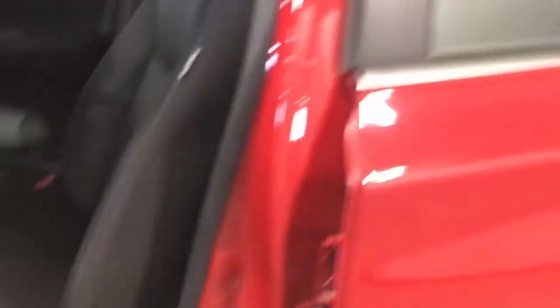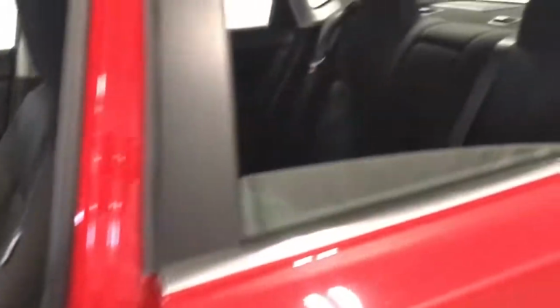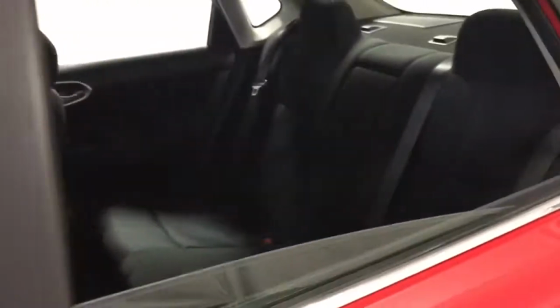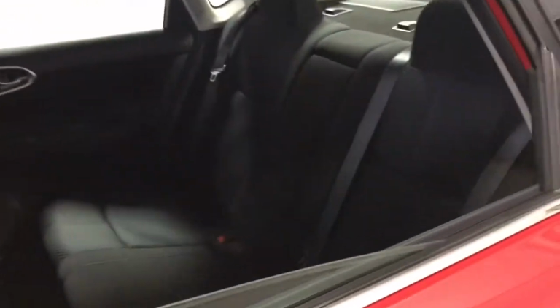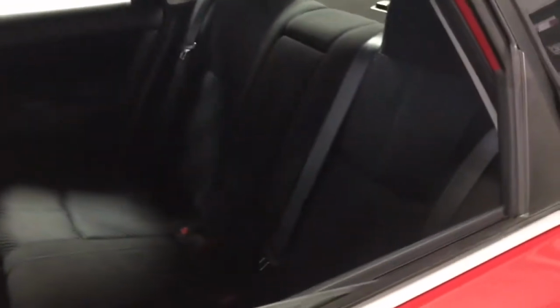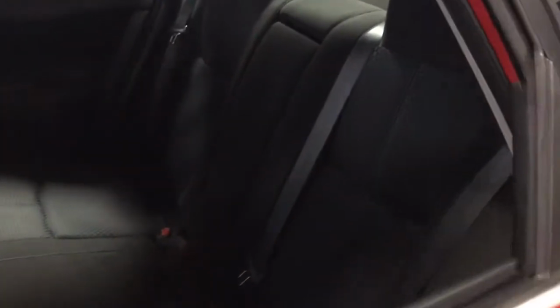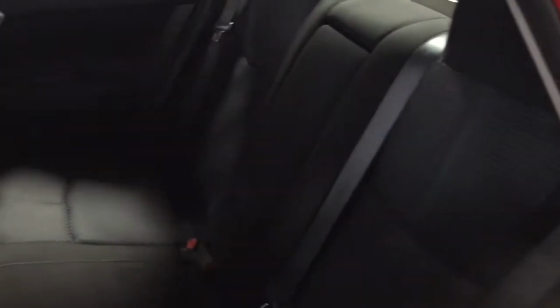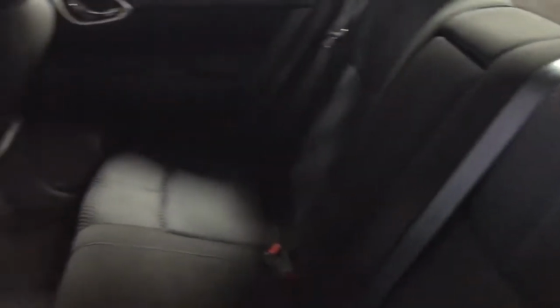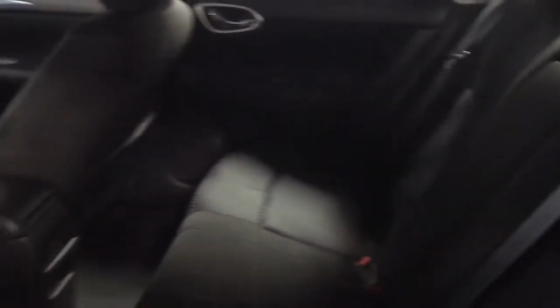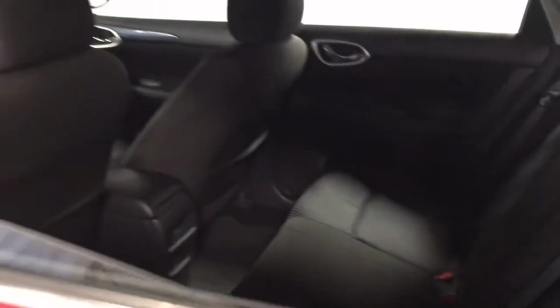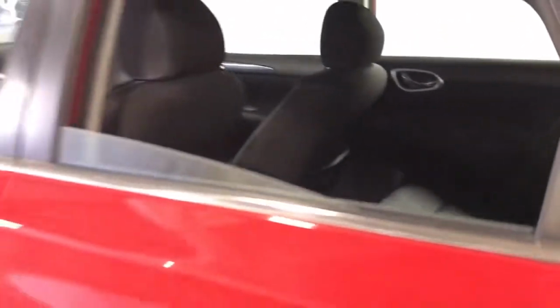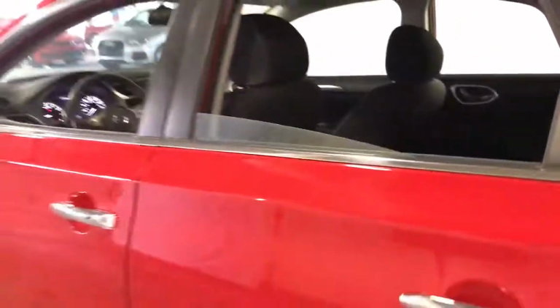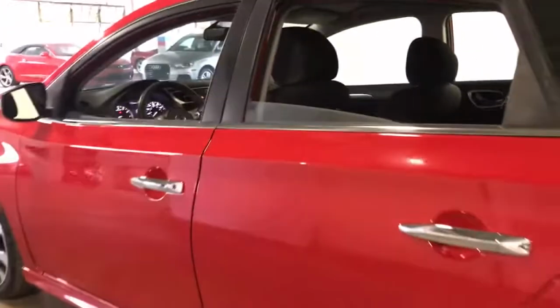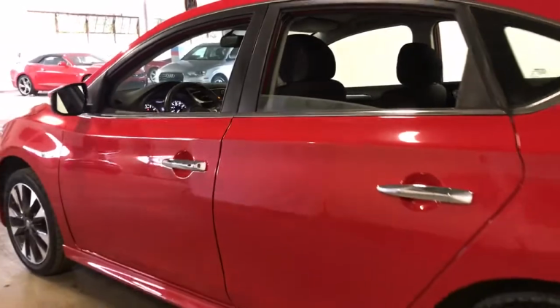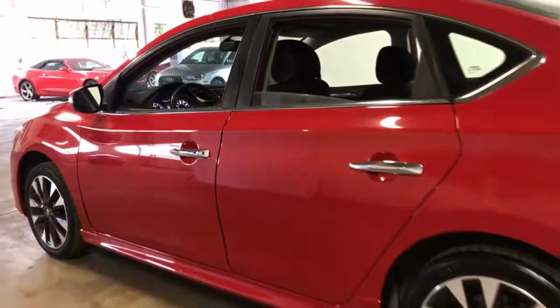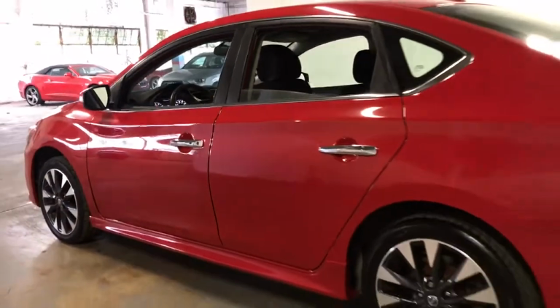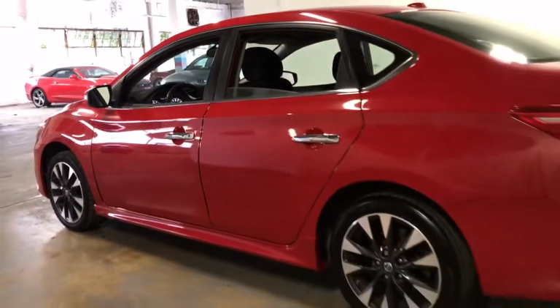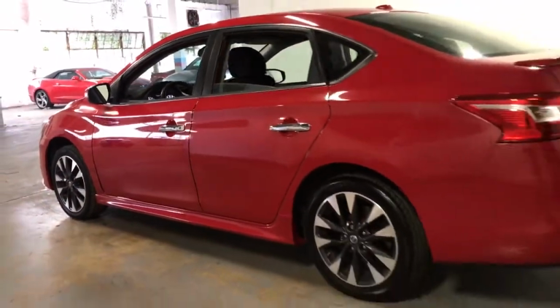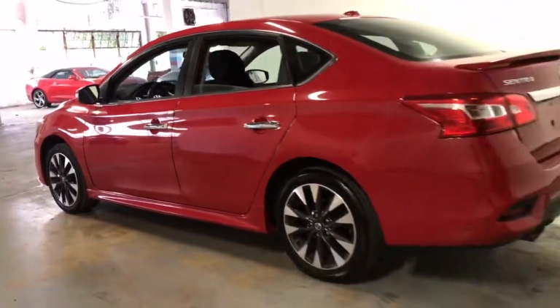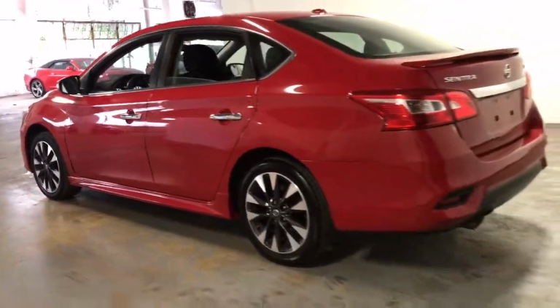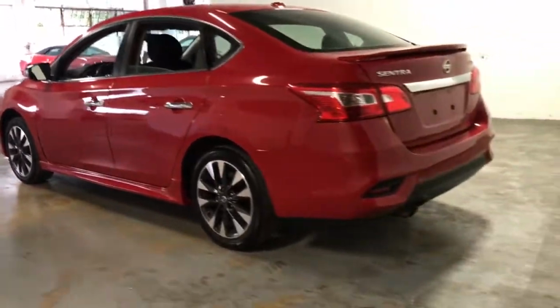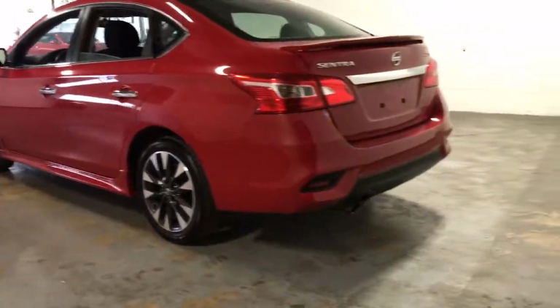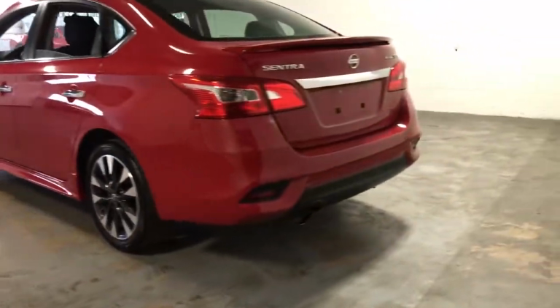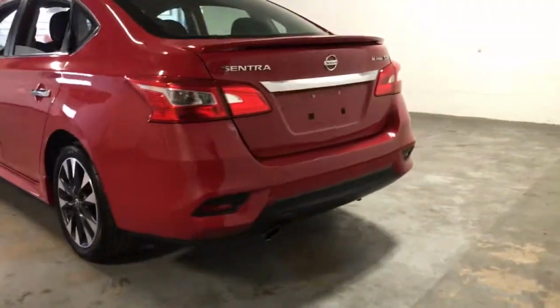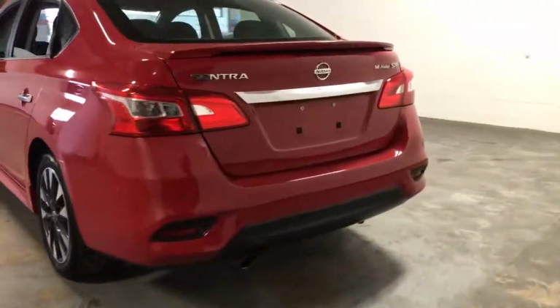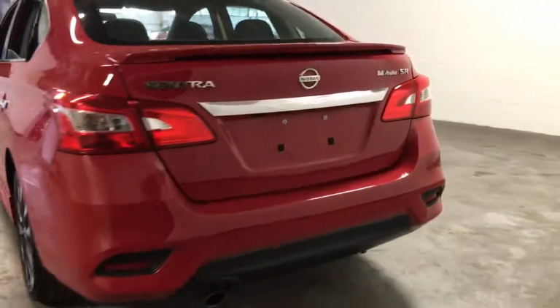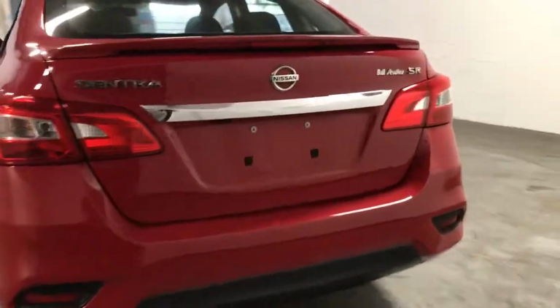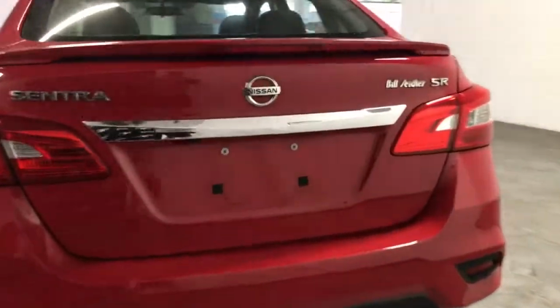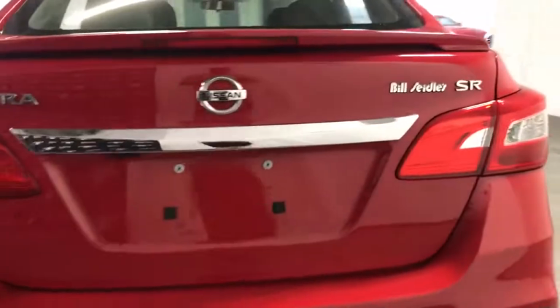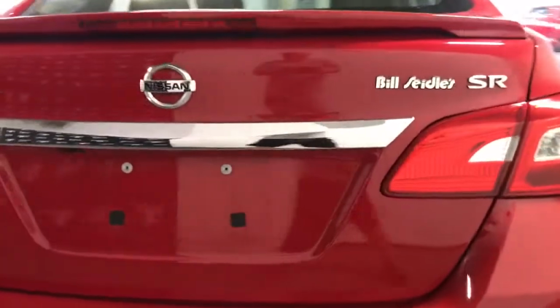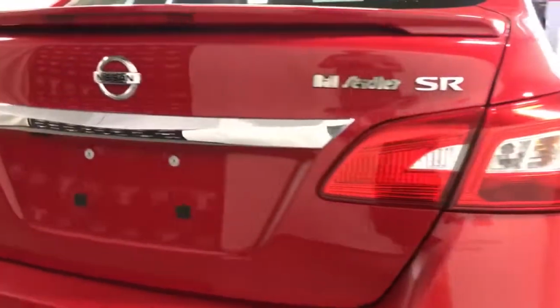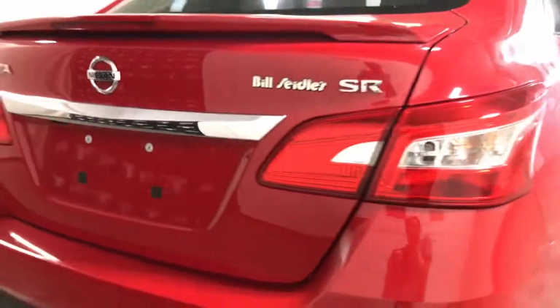Electronic stability control, trip computer, power windows, bucket seats, four-wheel disc brakes, power steering — drive smart, drive well.